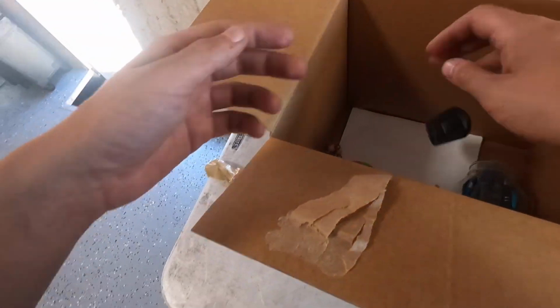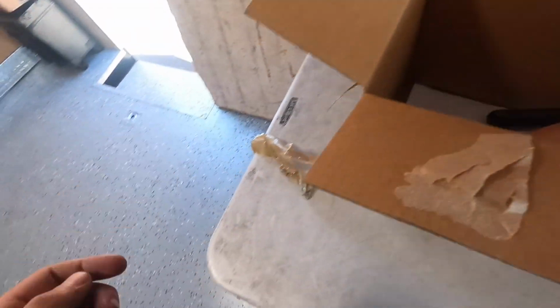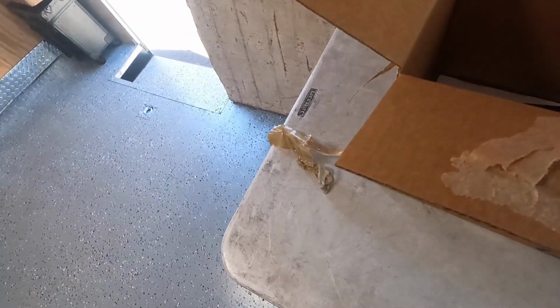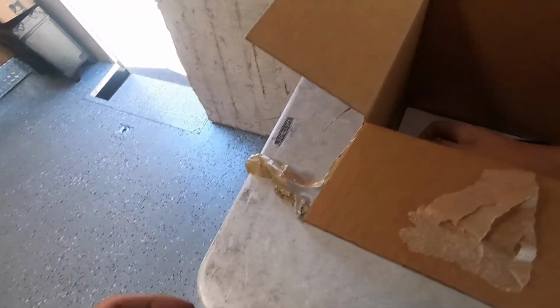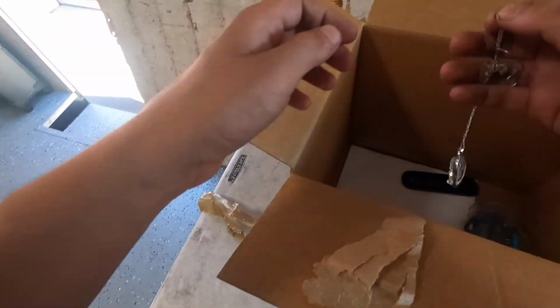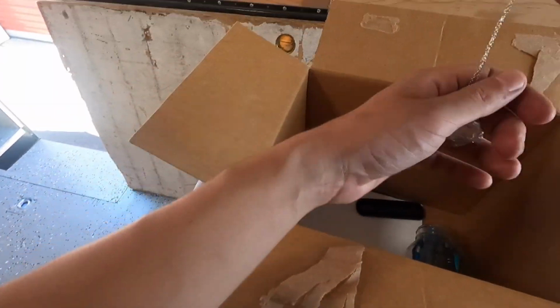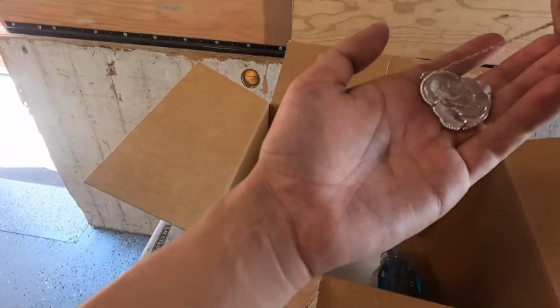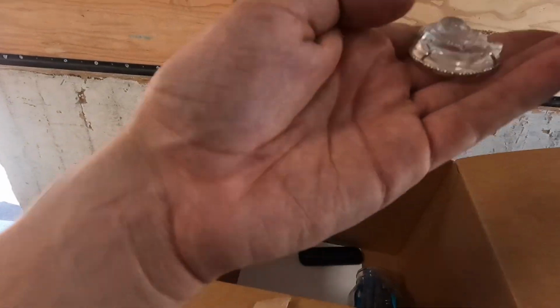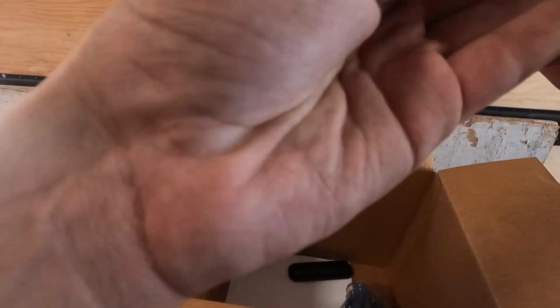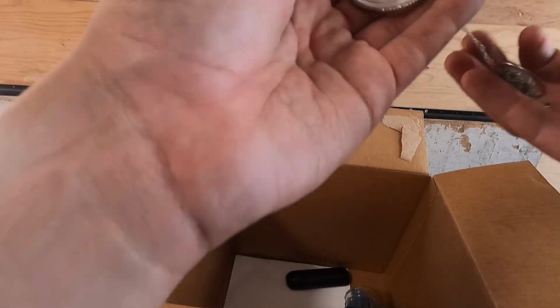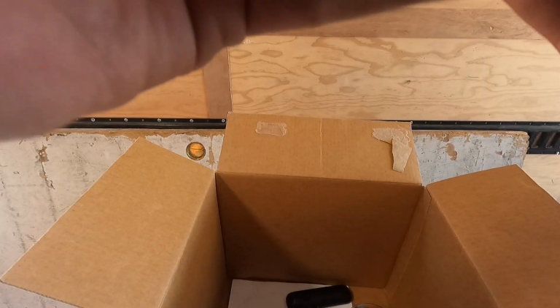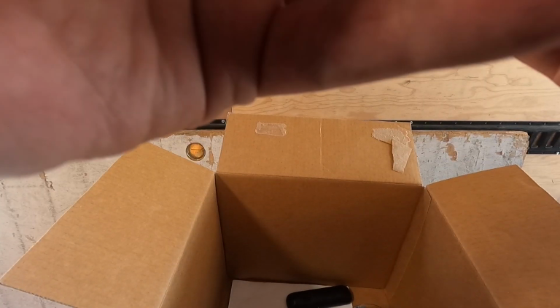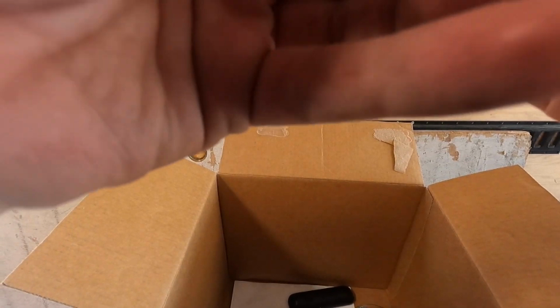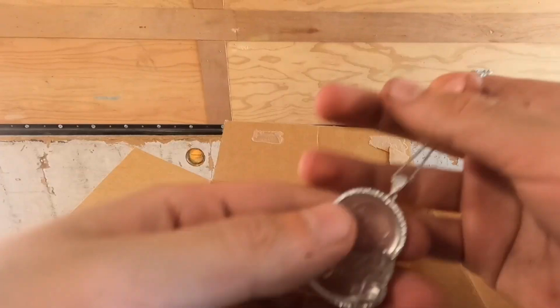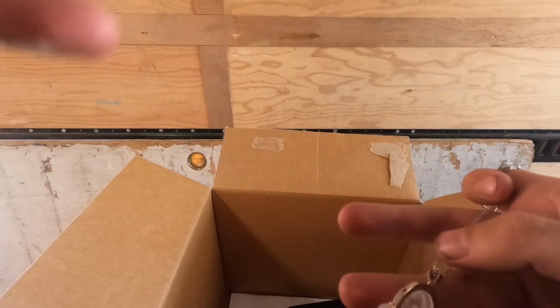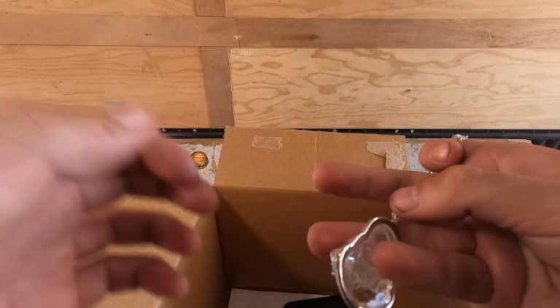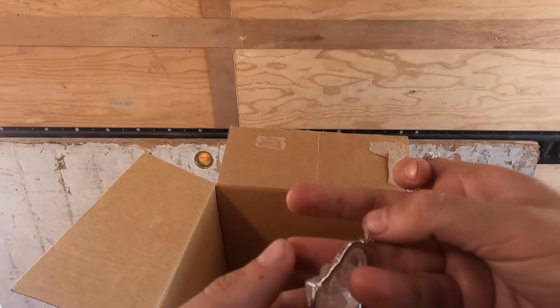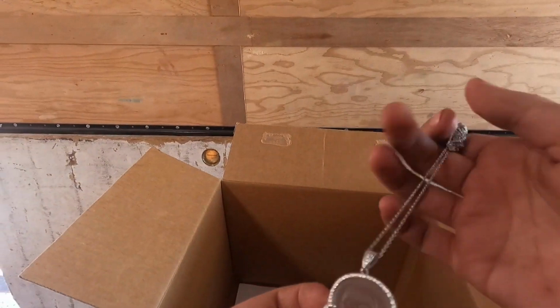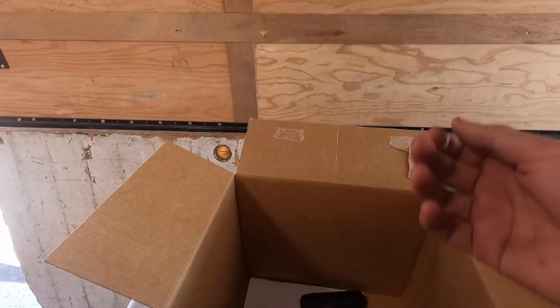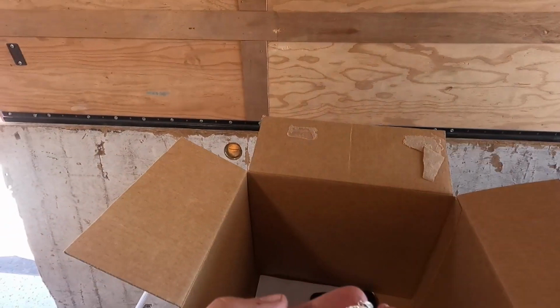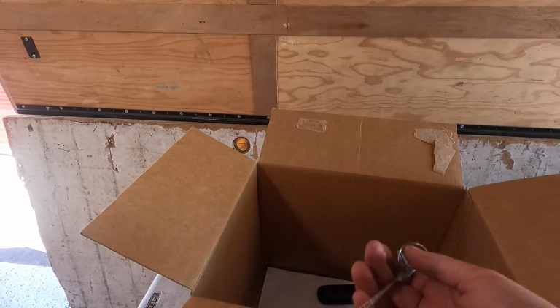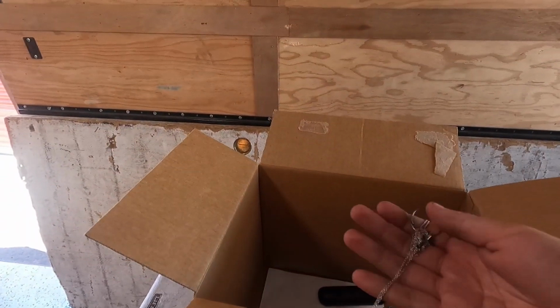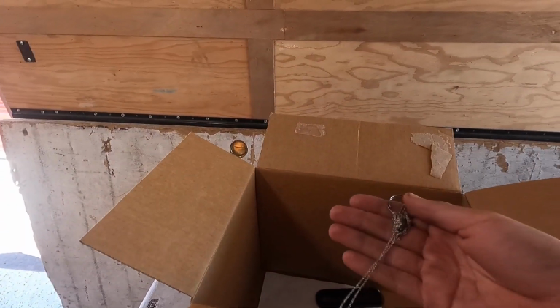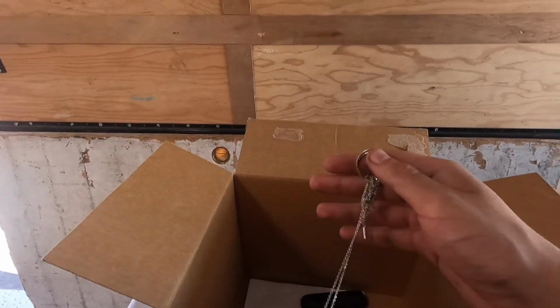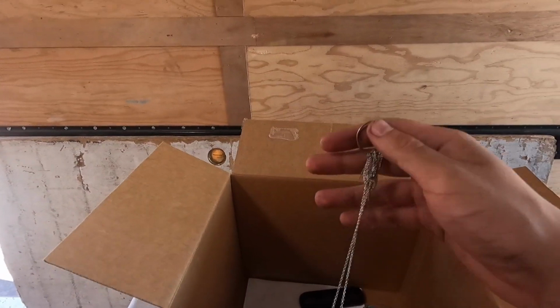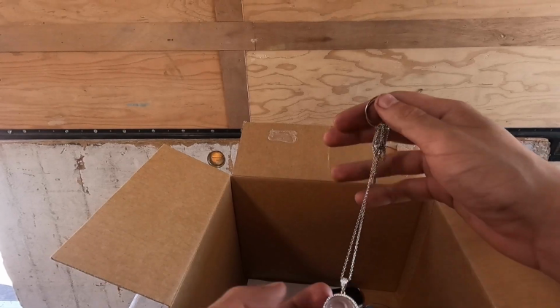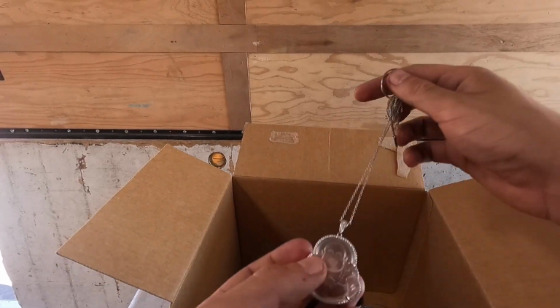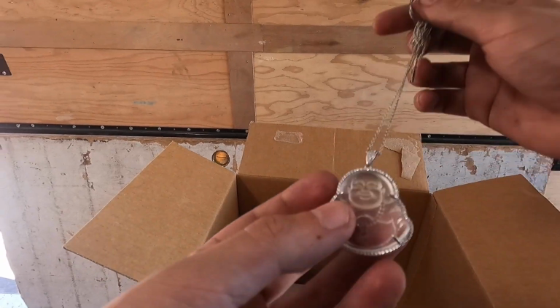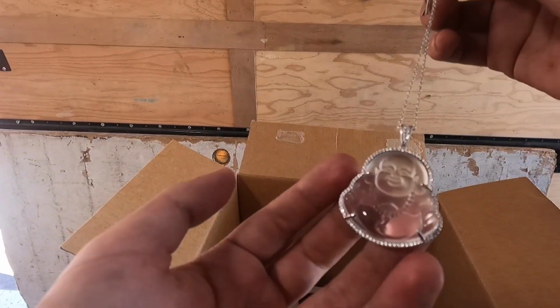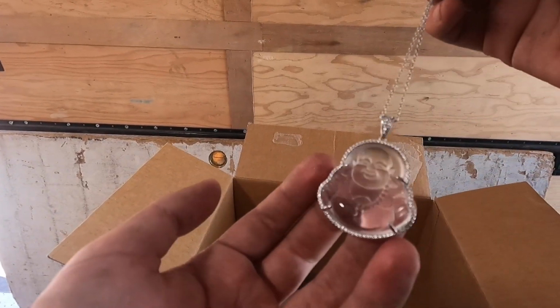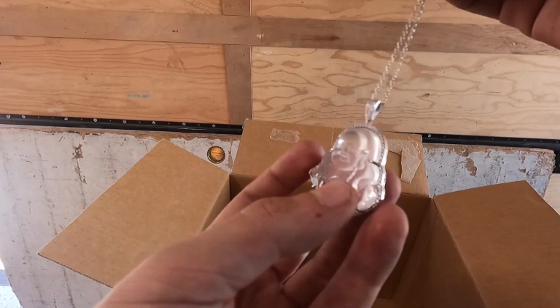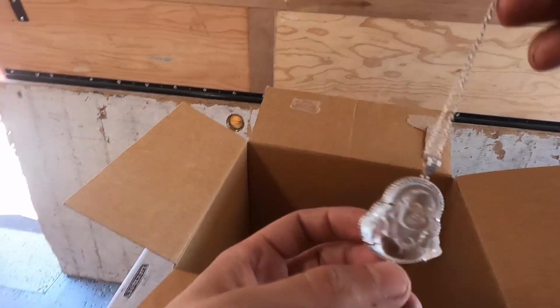Oh wait — is this silver? It kind of looks like silver. Alright, I don't think it is silver — it just says made in China. But it's a cool piece. Look at the little Buddha.